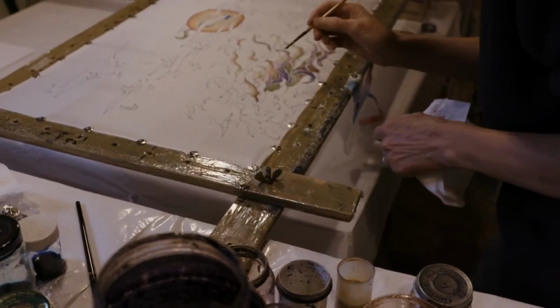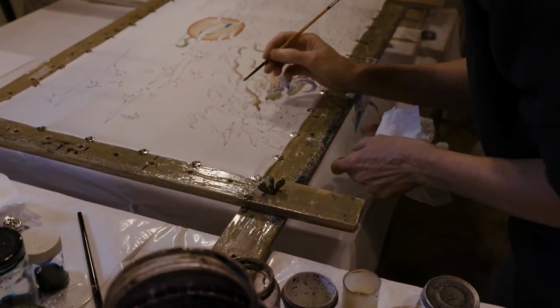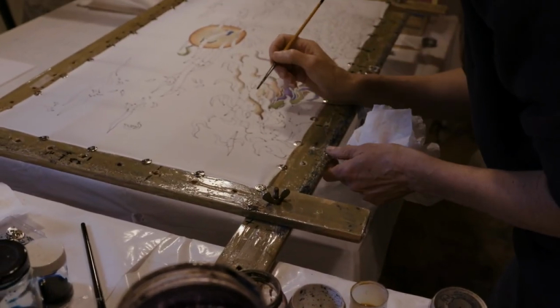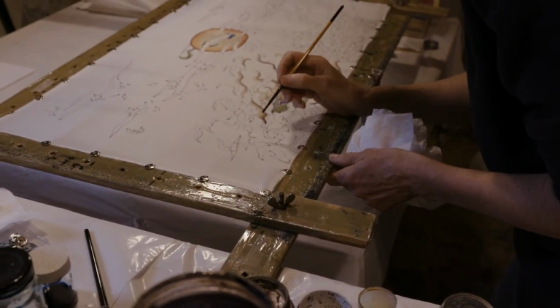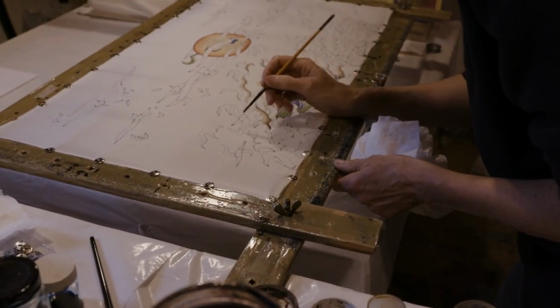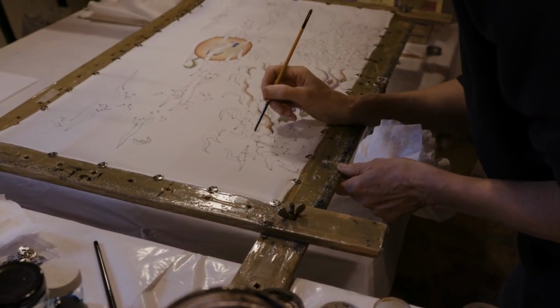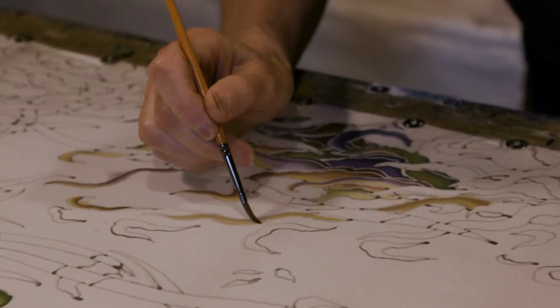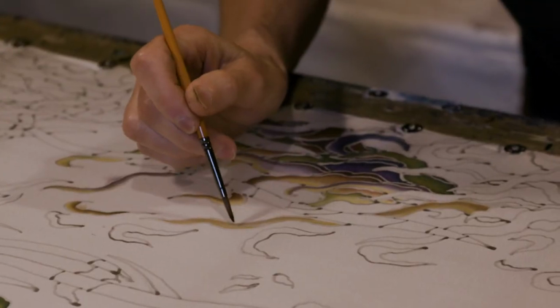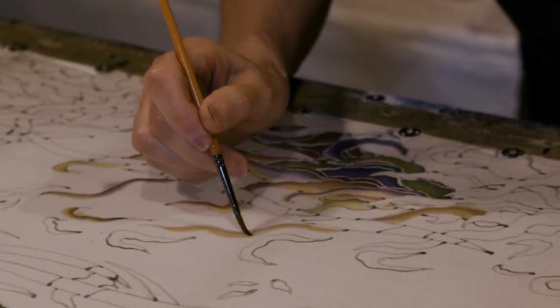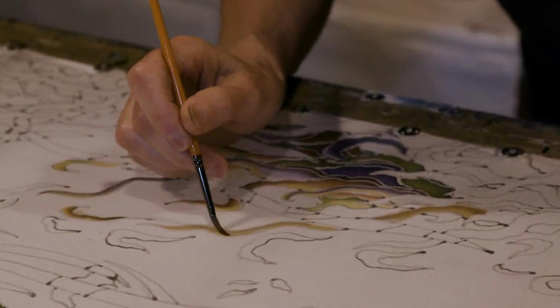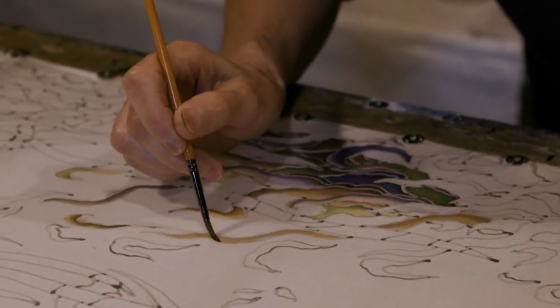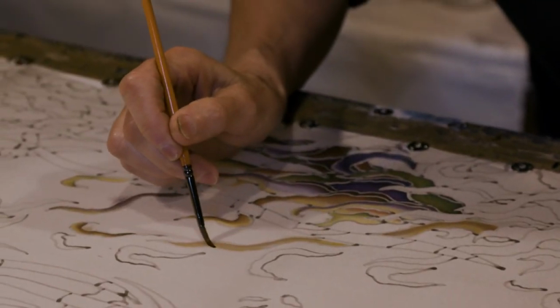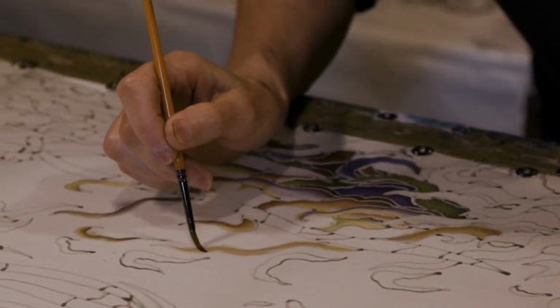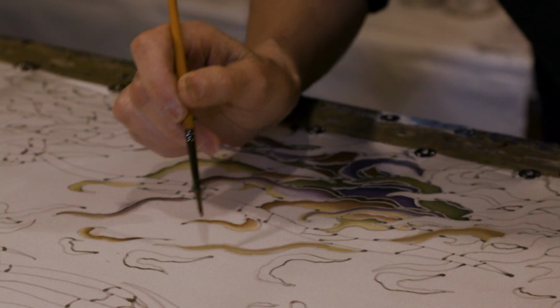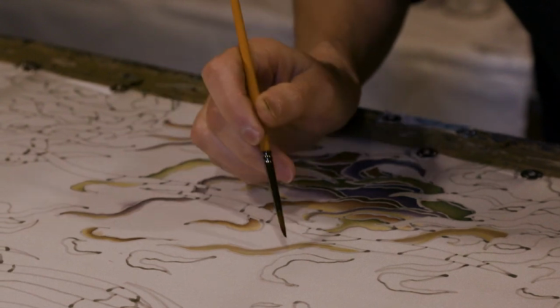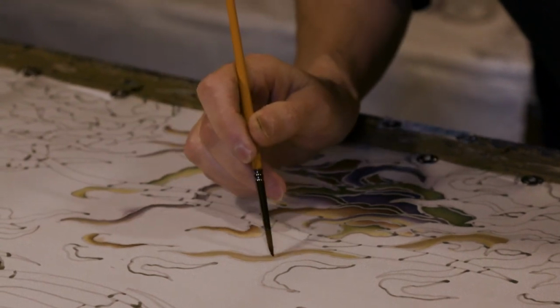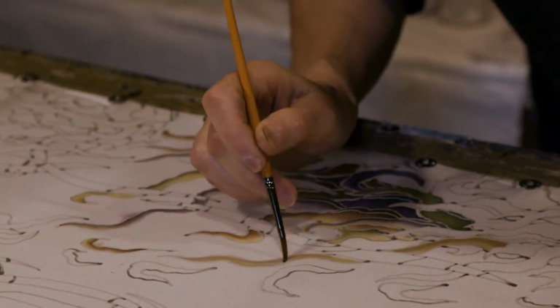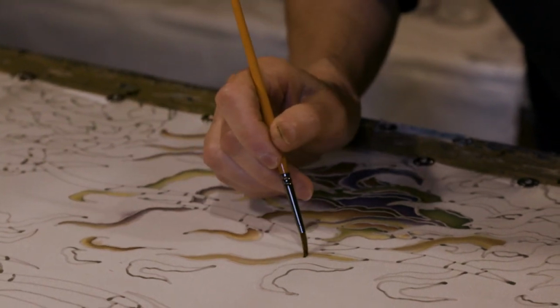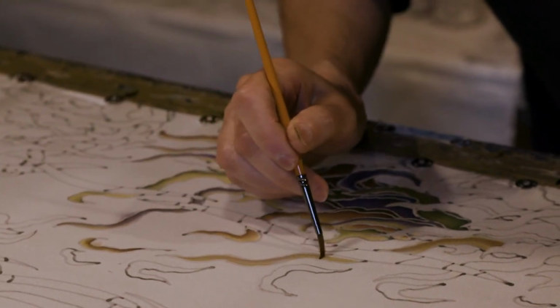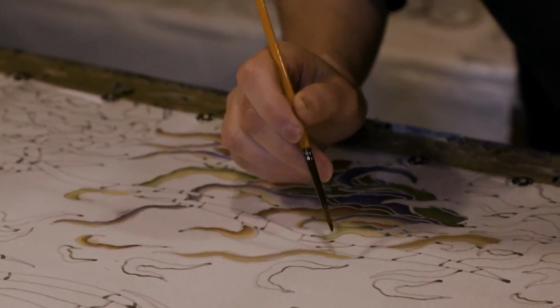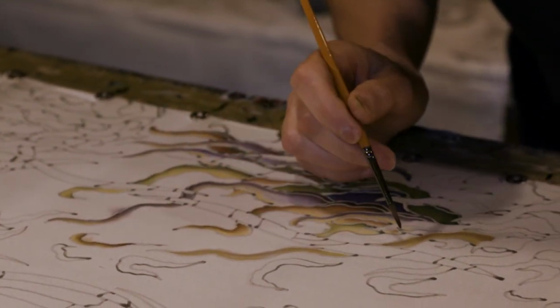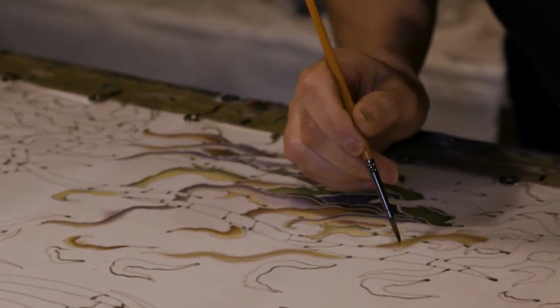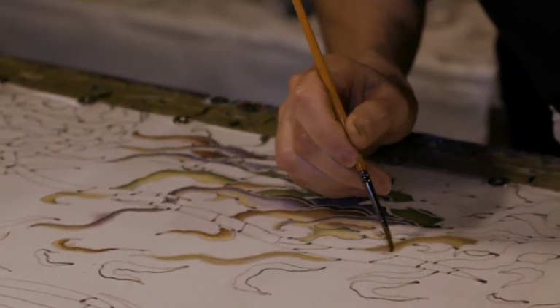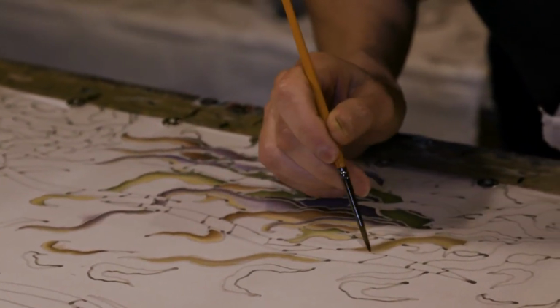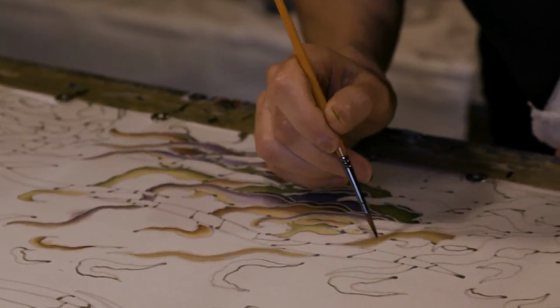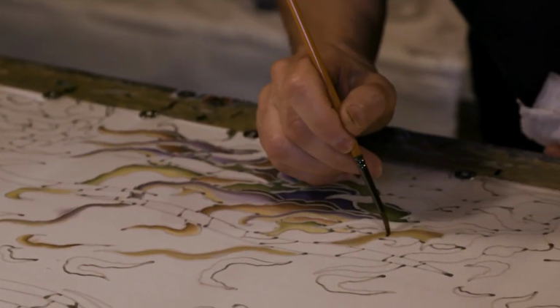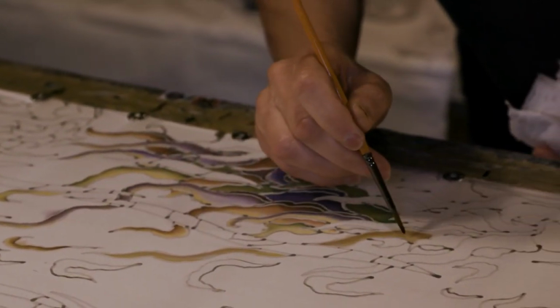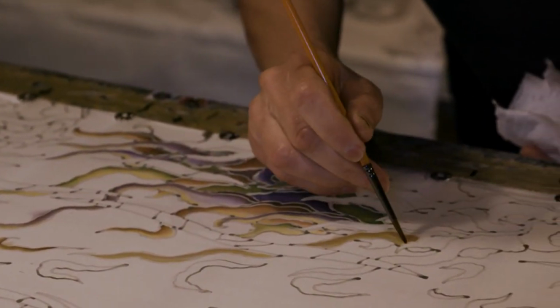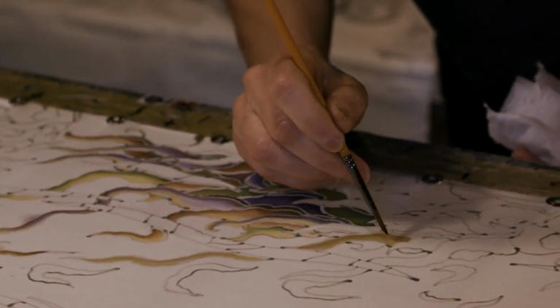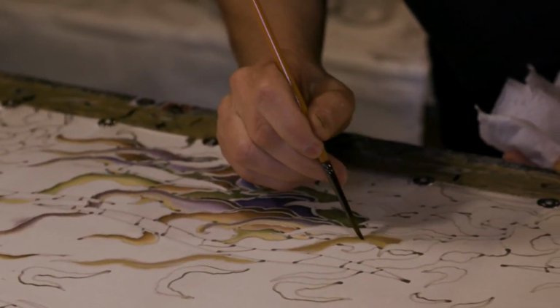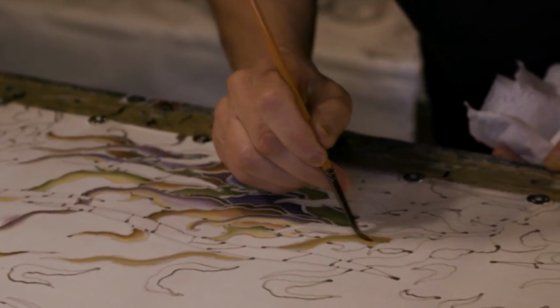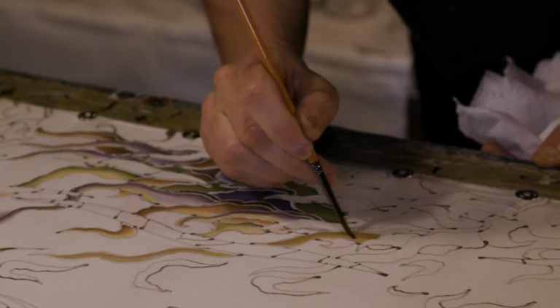Step number three is actual painting. So I use runny inks that are water-based to do the painting. Step number three adds the color.